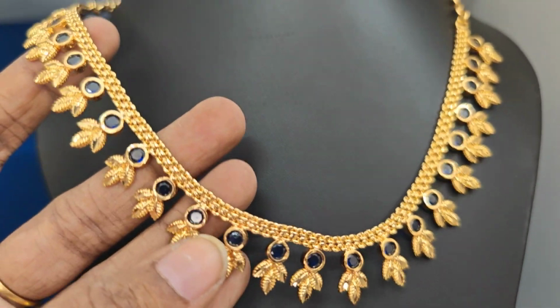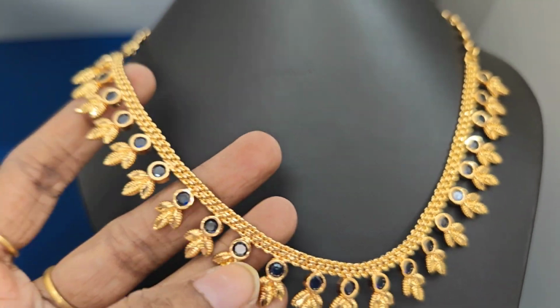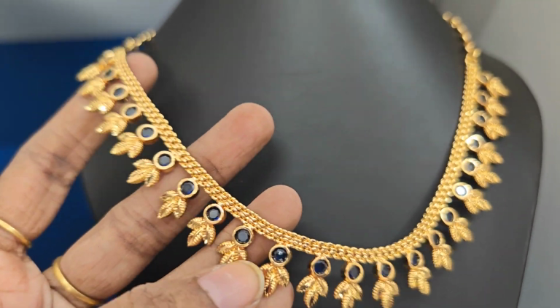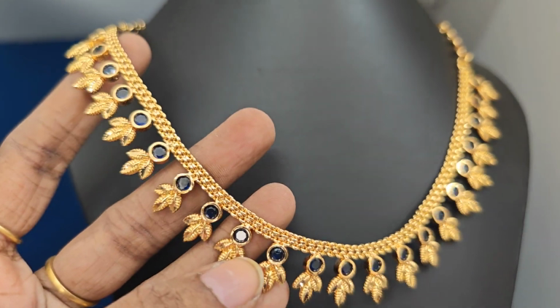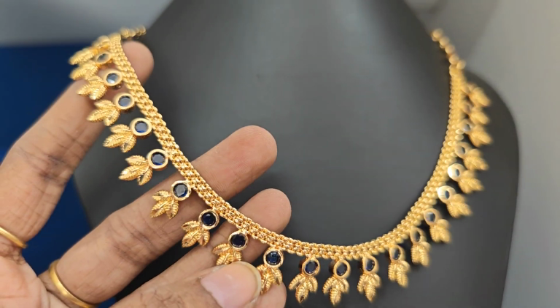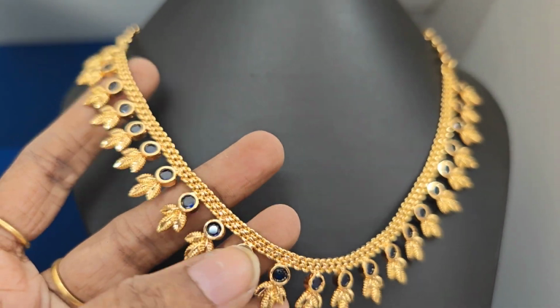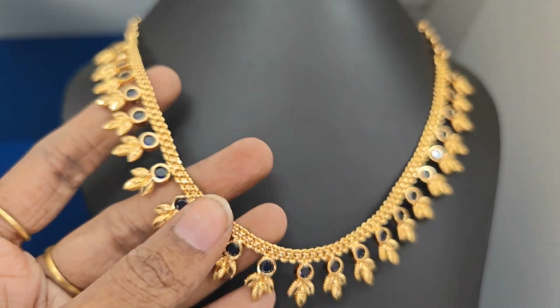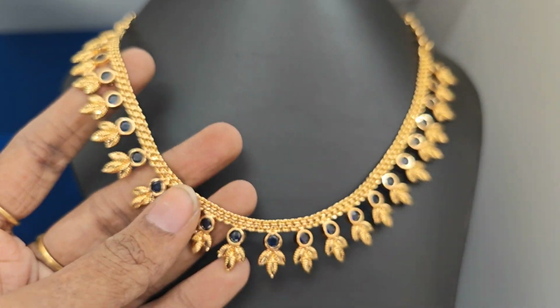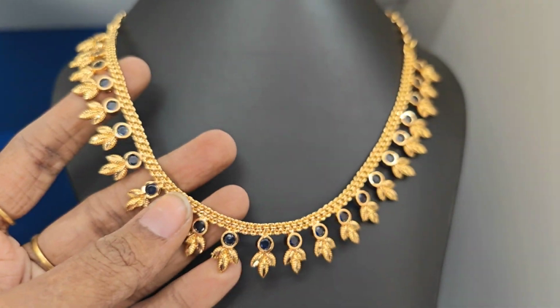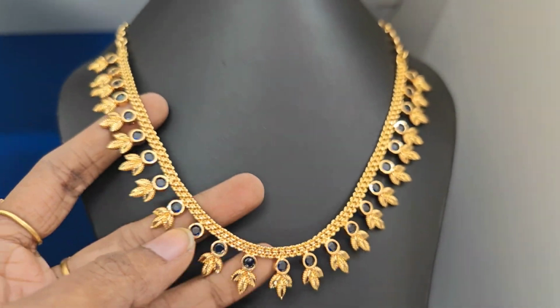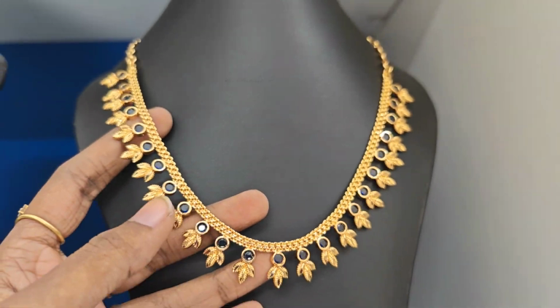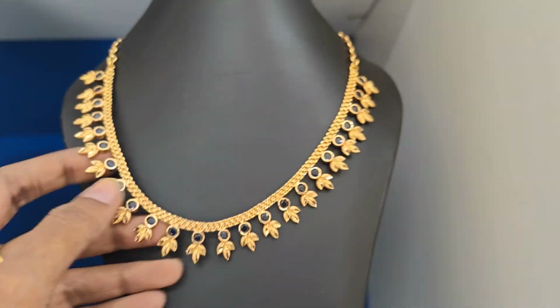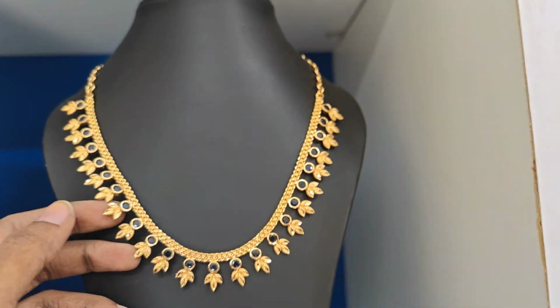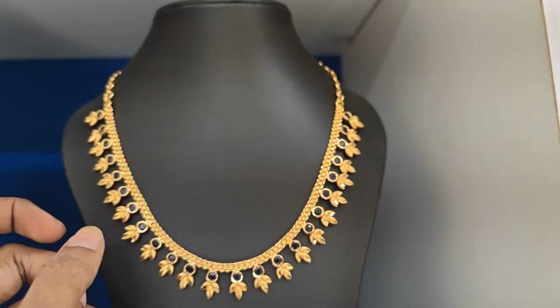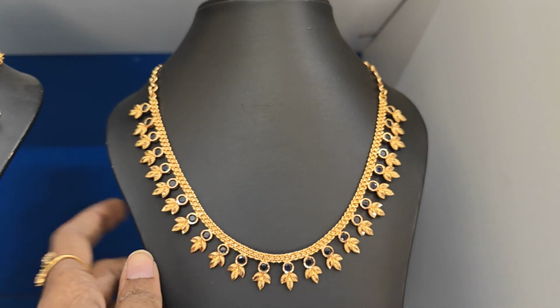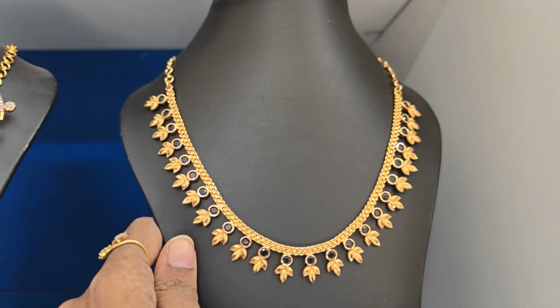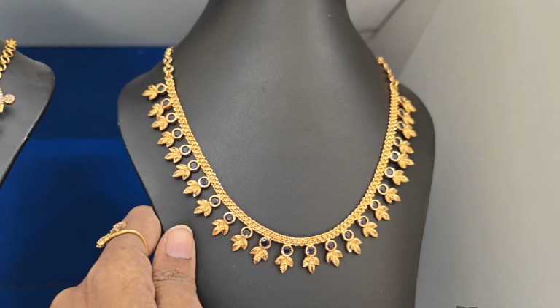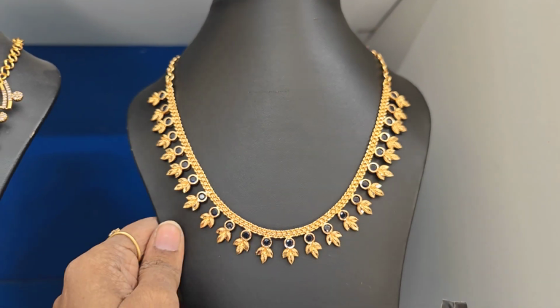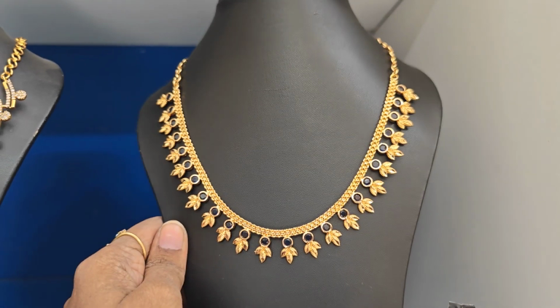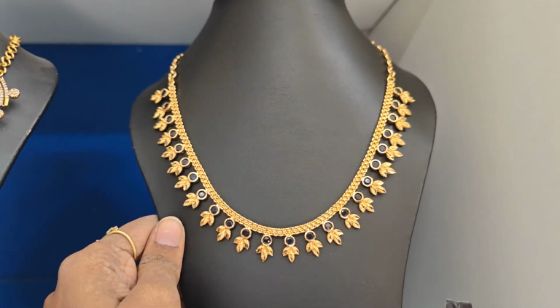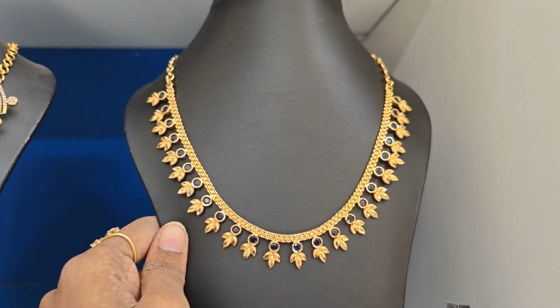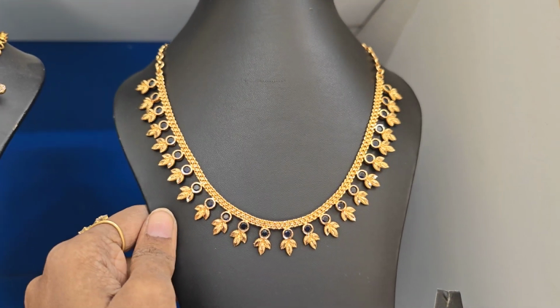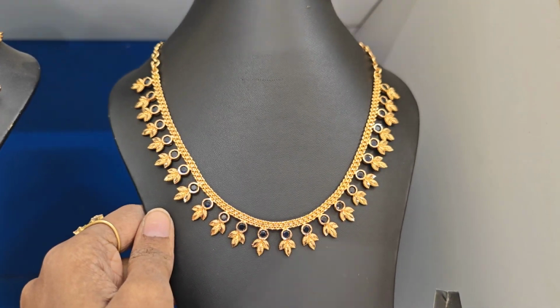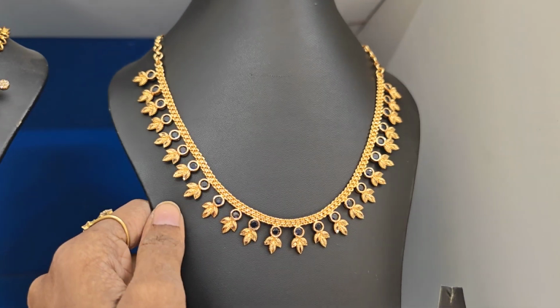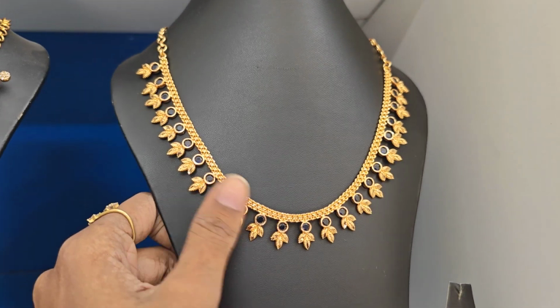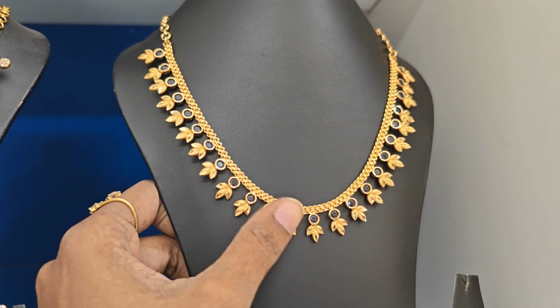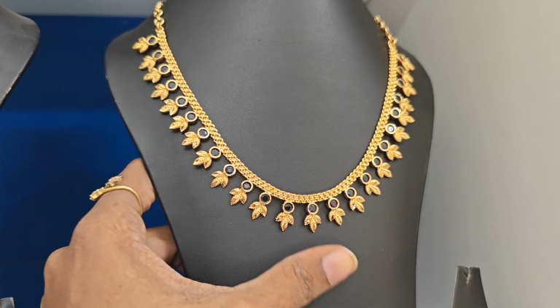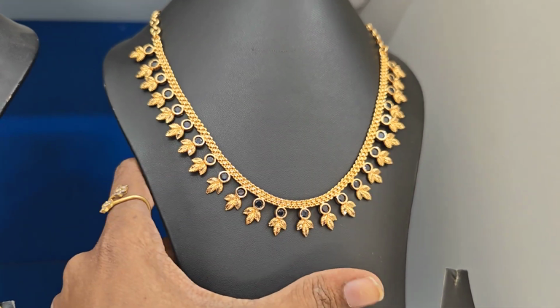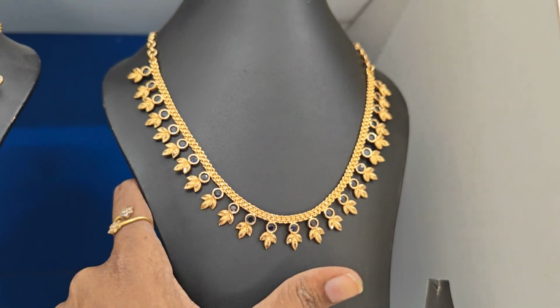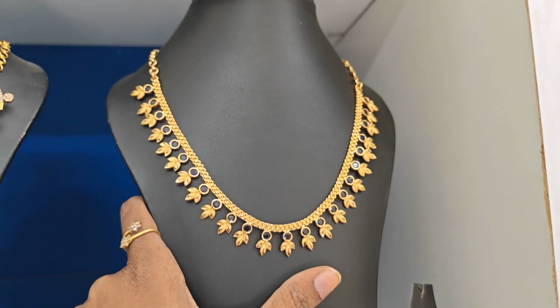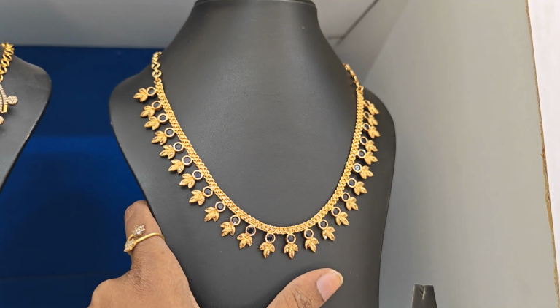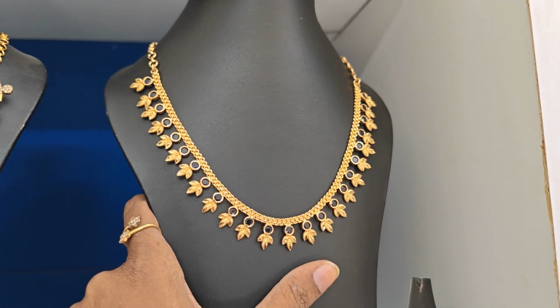Royal blue color, dark color blue. ₹550 plus shipping cost, around price. I will see you in the next video.